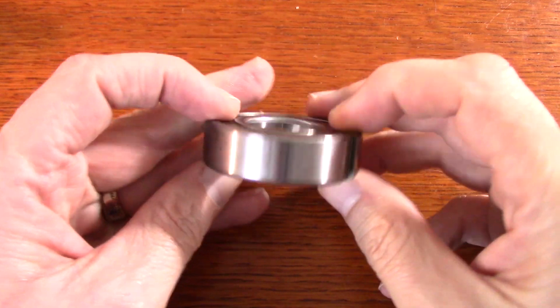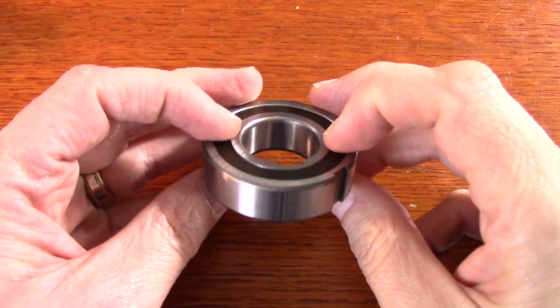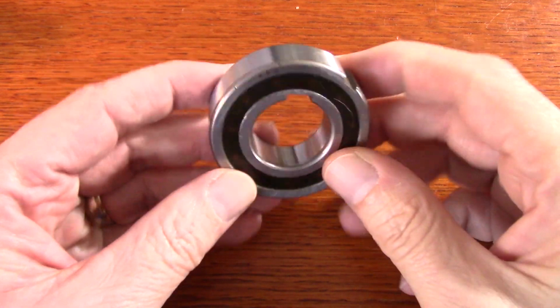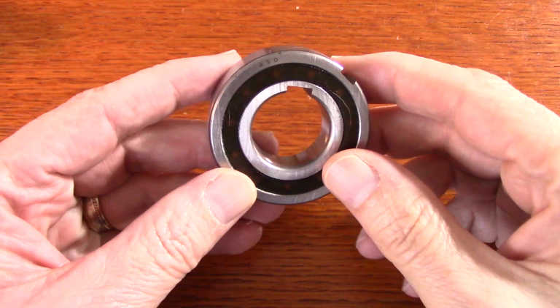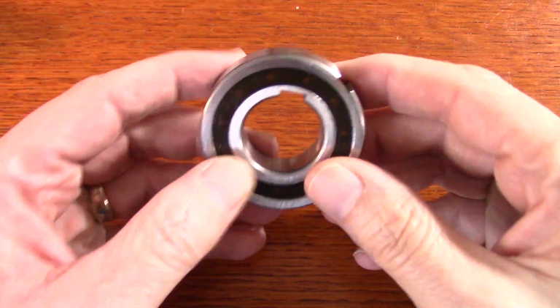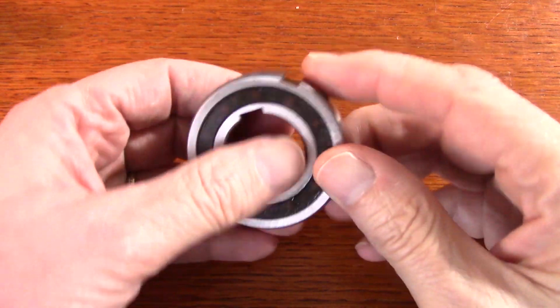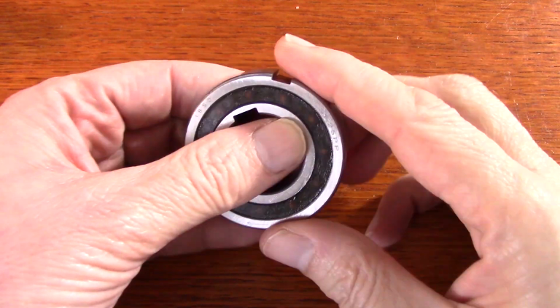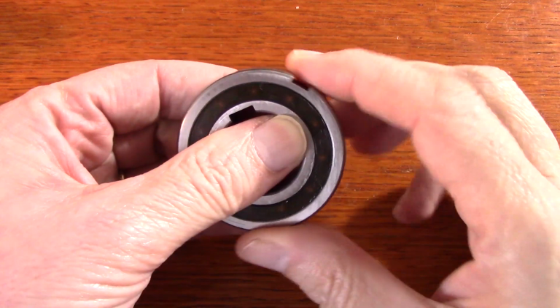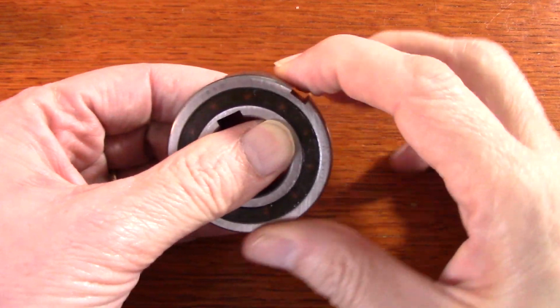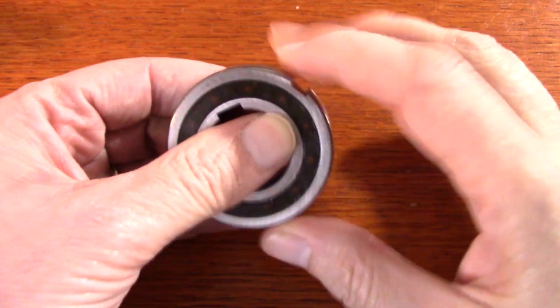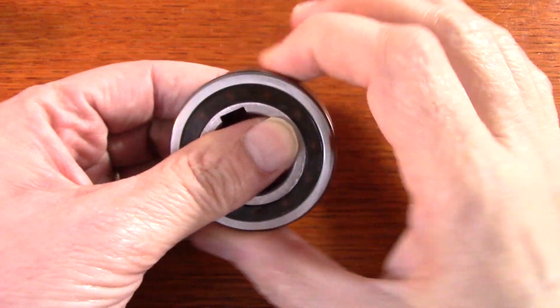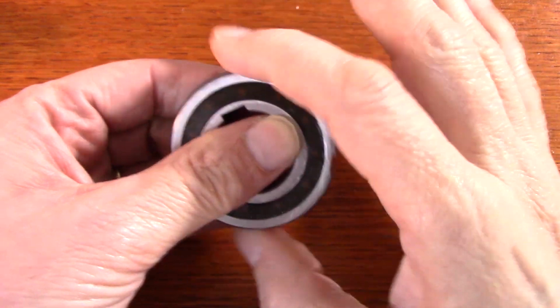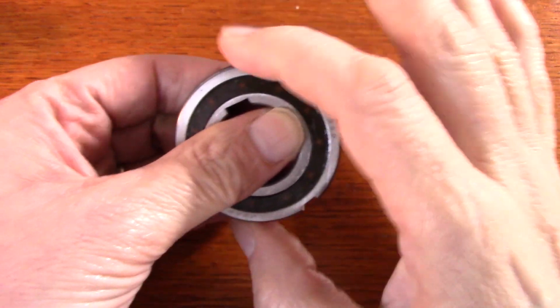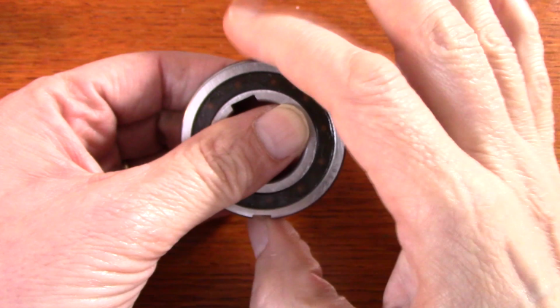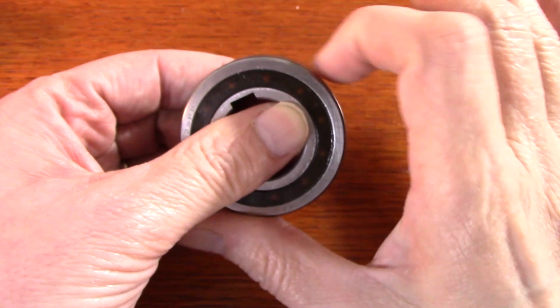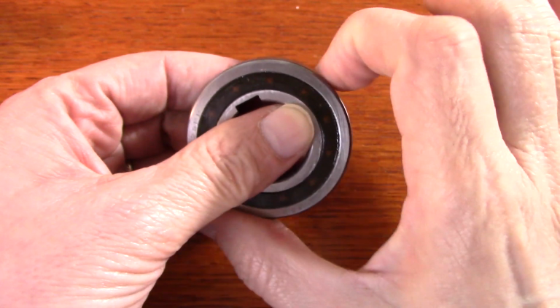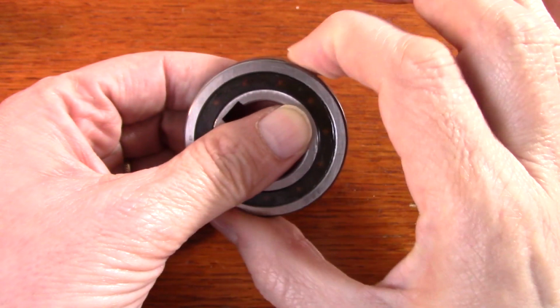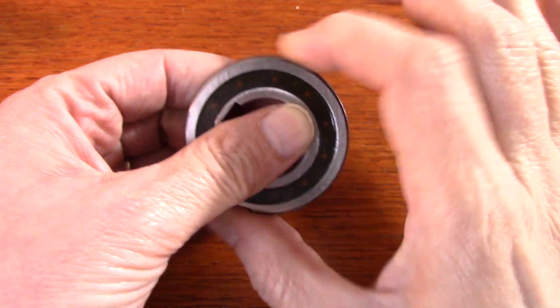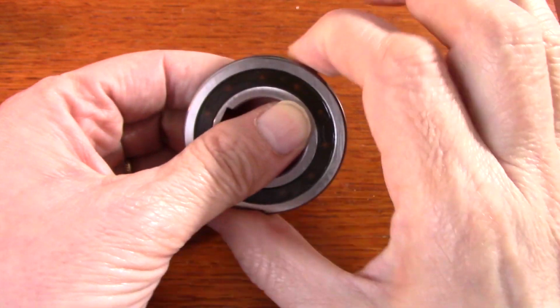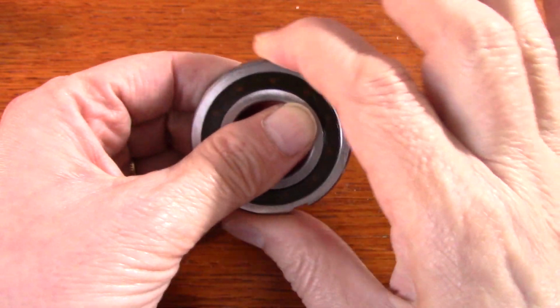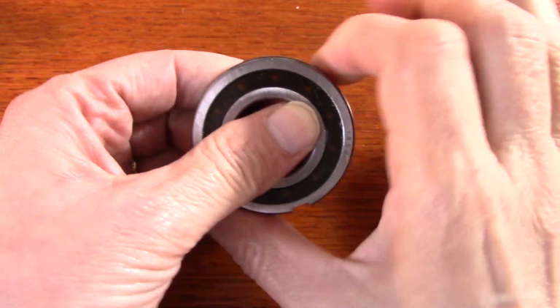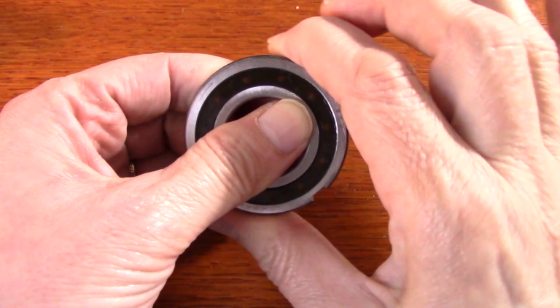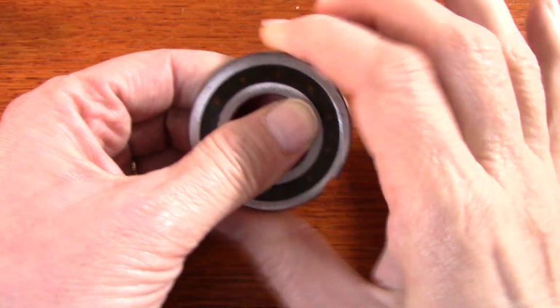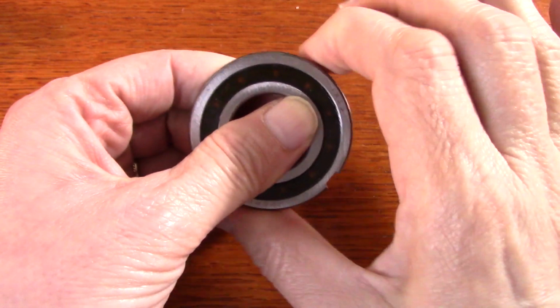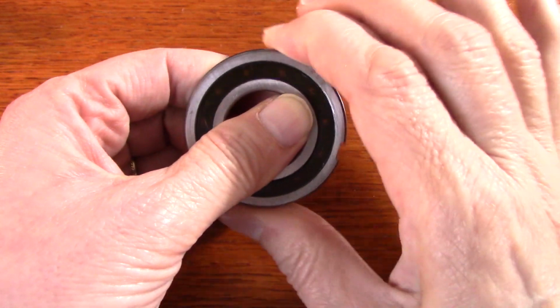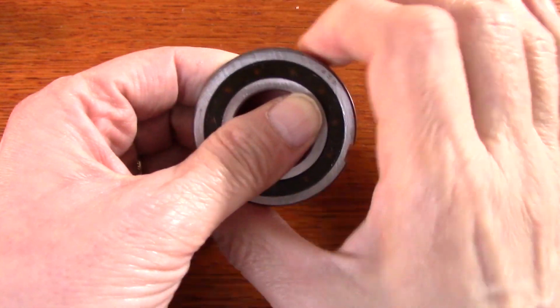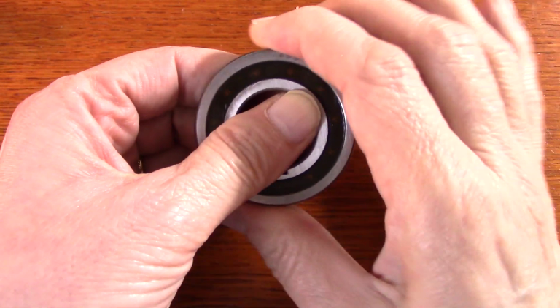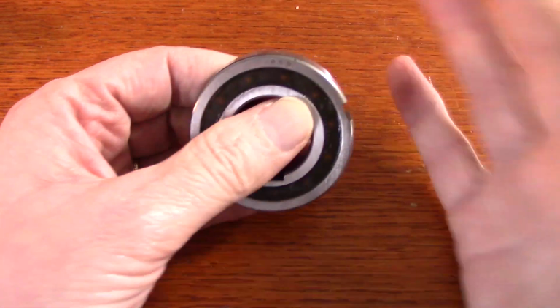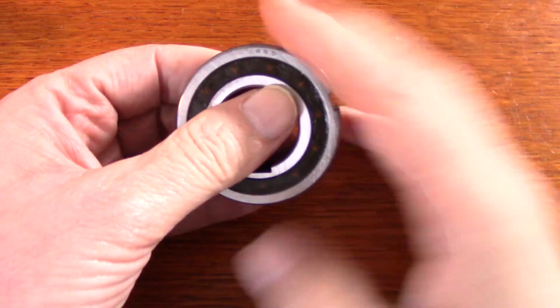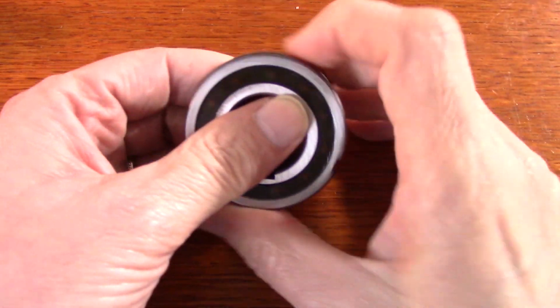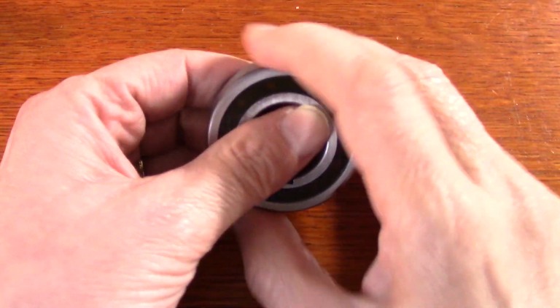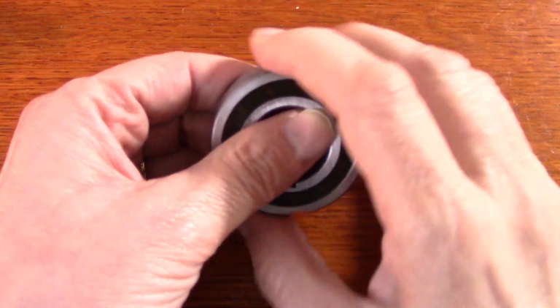This is a sprag clutch that I got, and if I hold the center, you can see that I can rotate this way, but if I try to rotate in the other direction — I'm pushing really hard — I can't resist it because it's a one-way clutch.